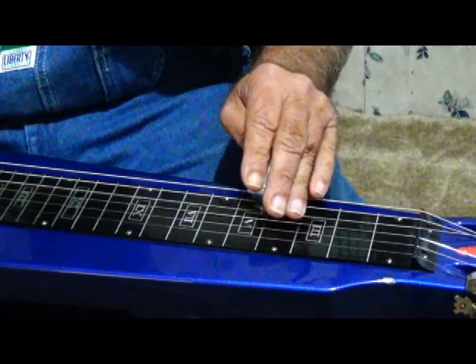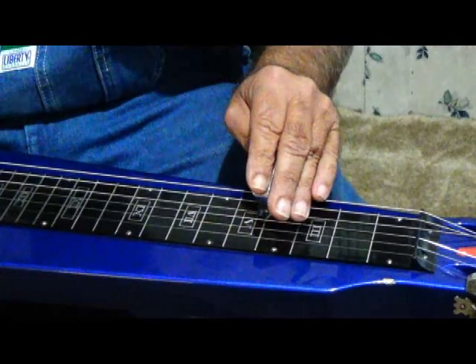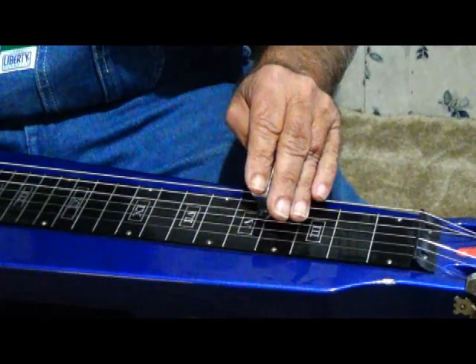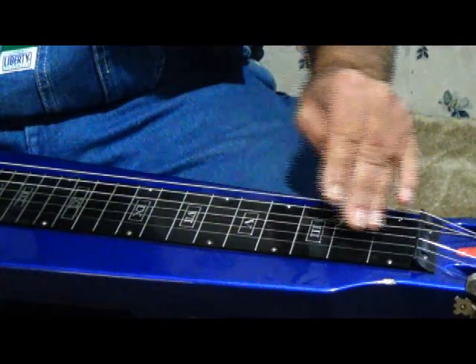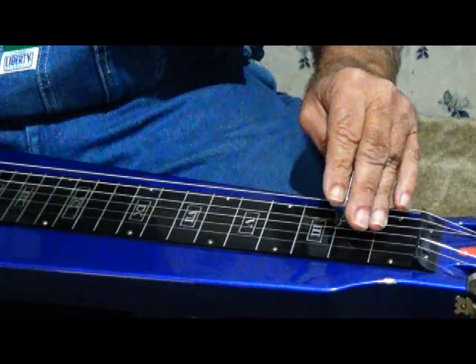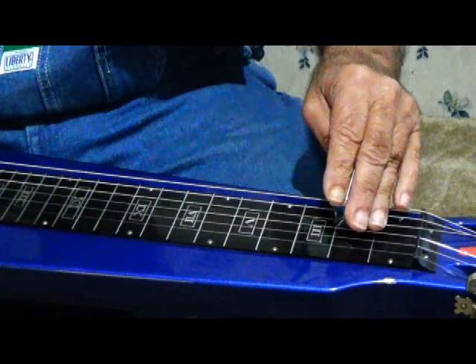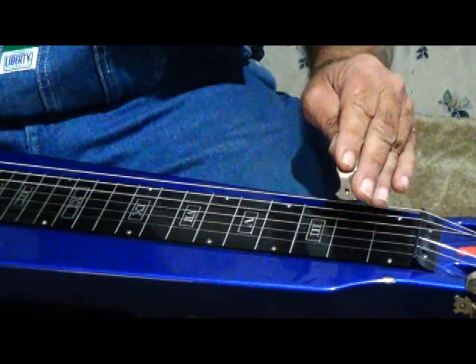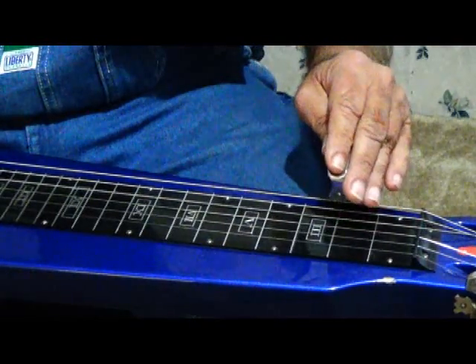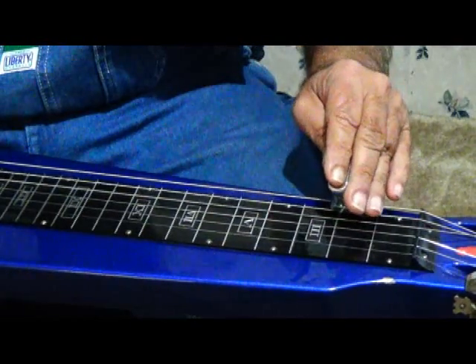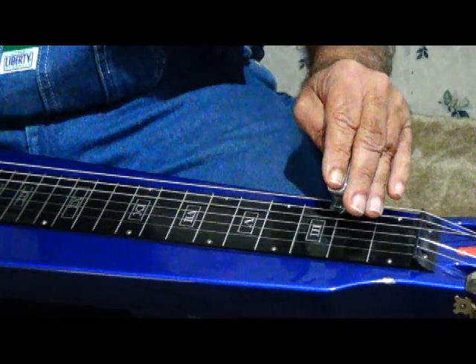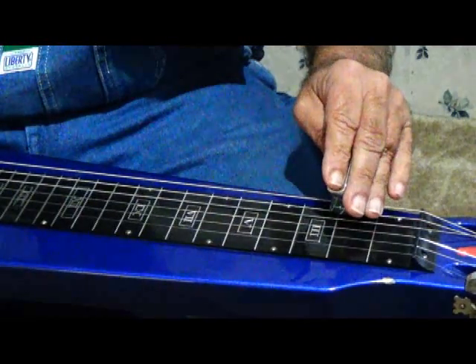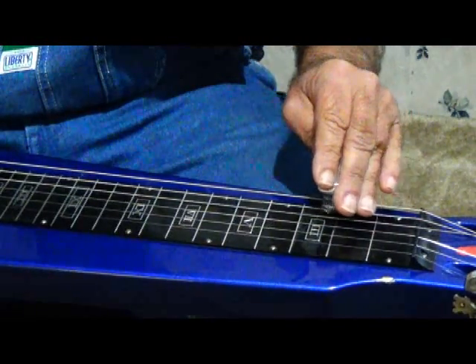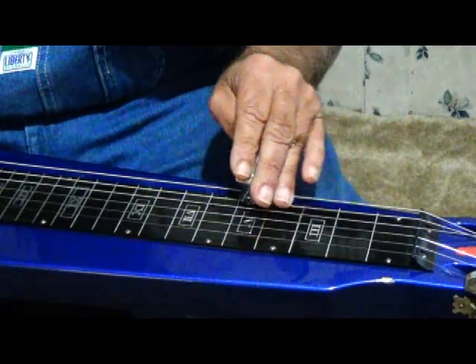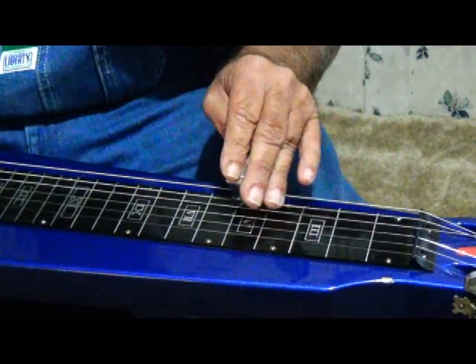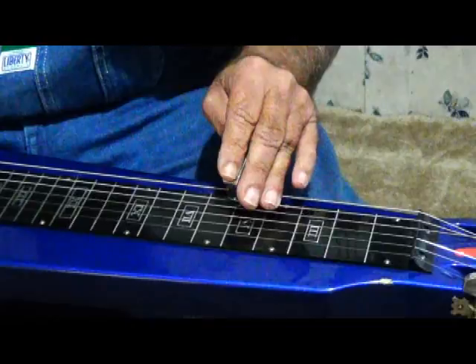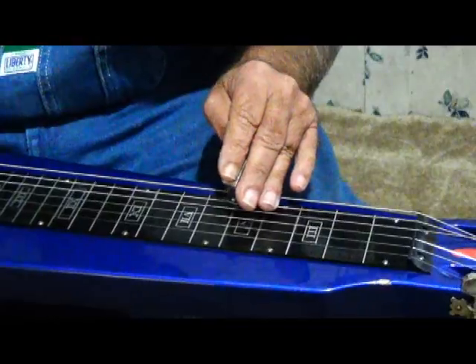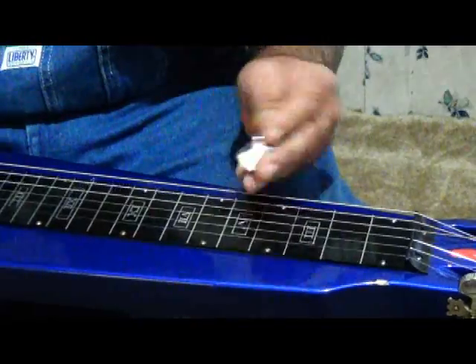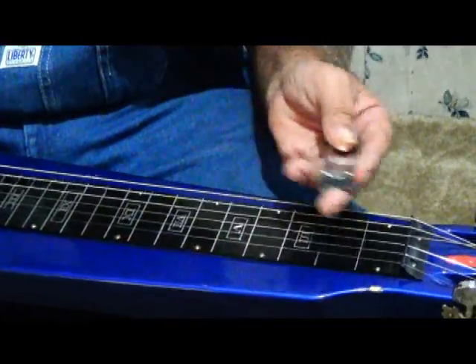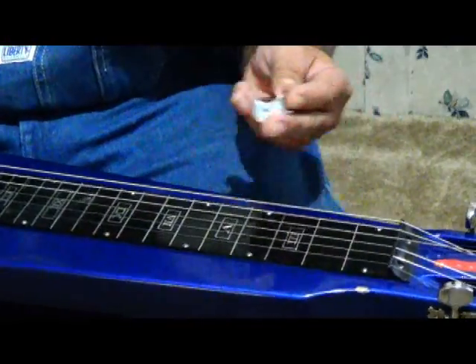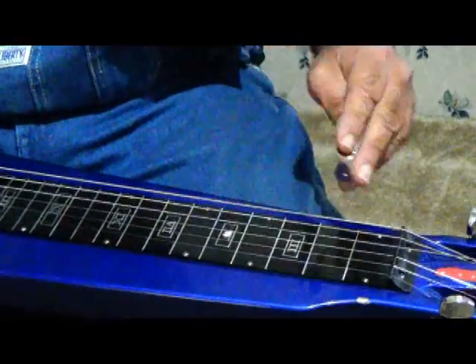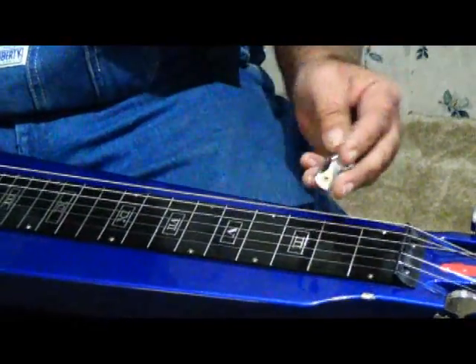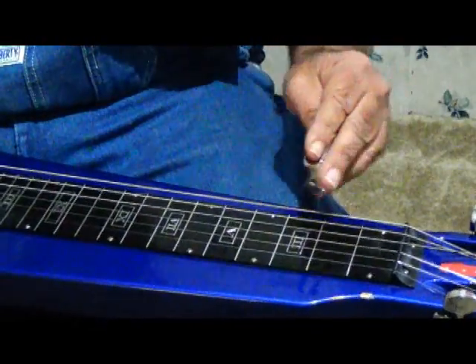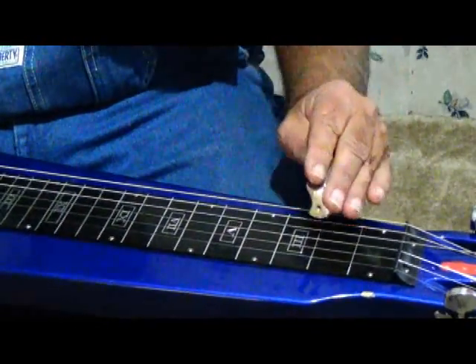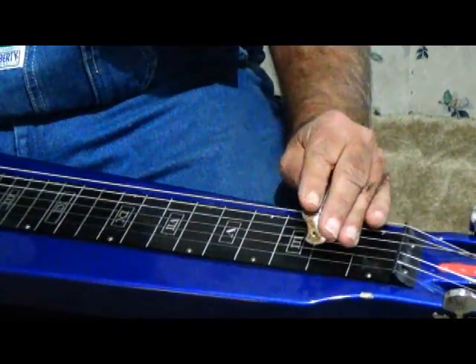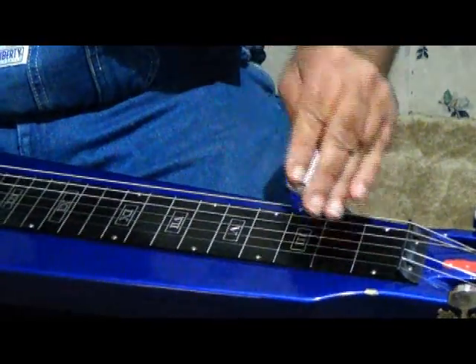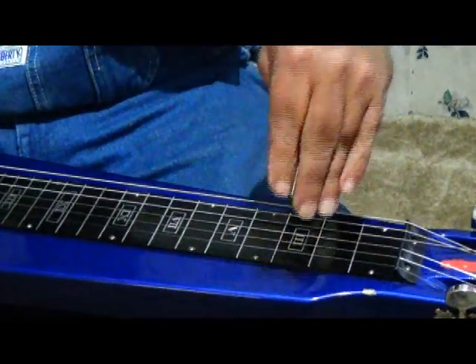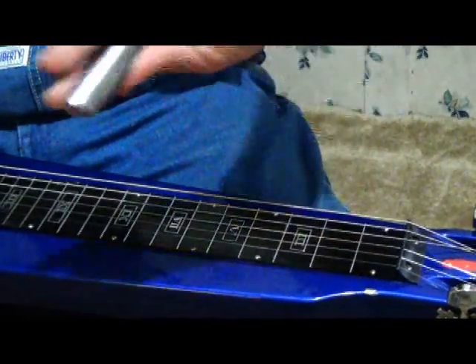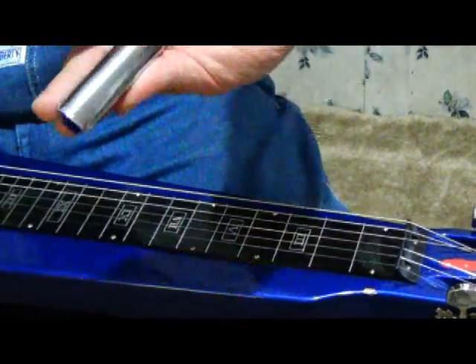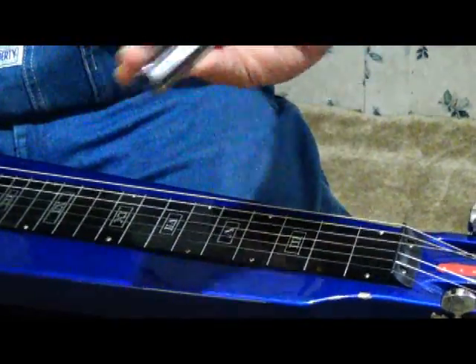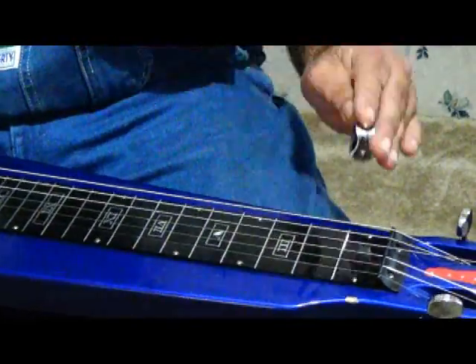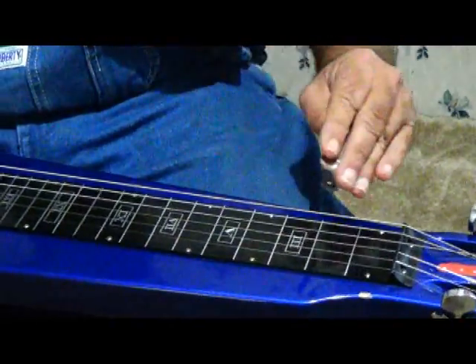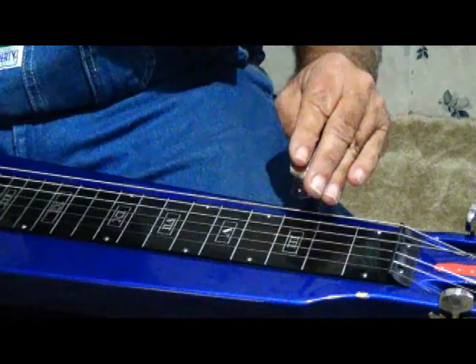What you need to do, though, is tilt your tone bar up.